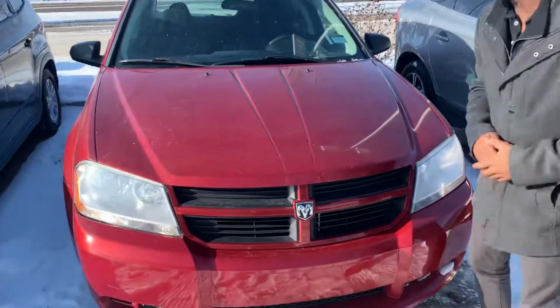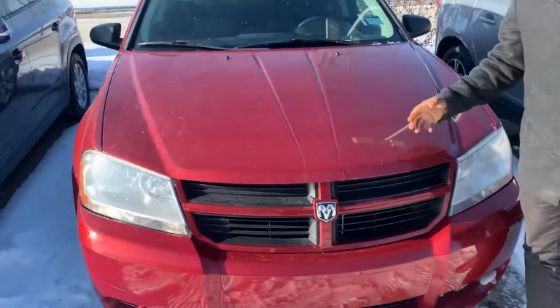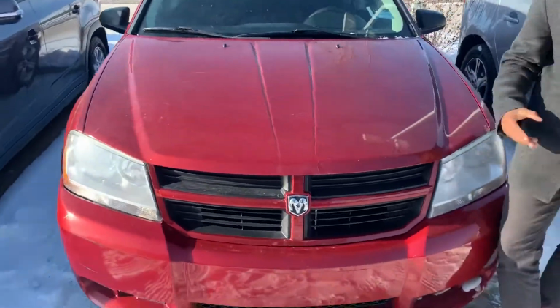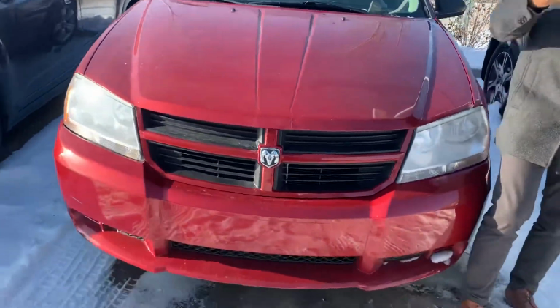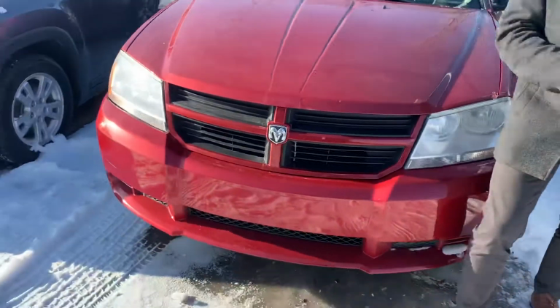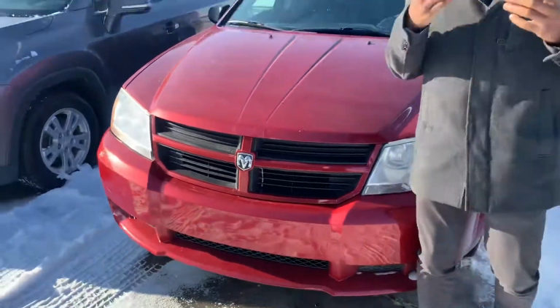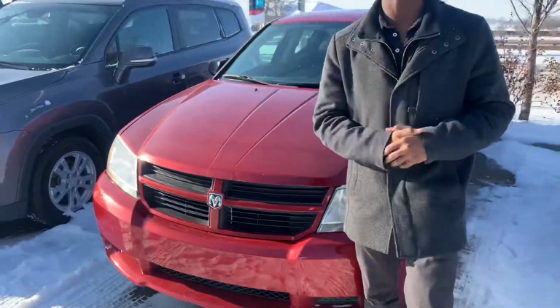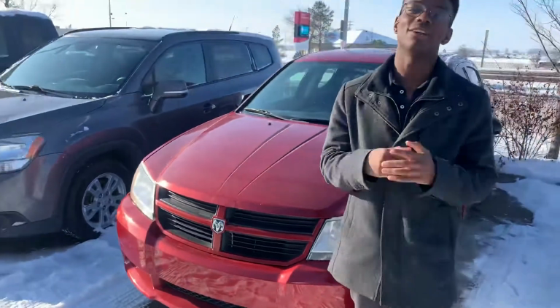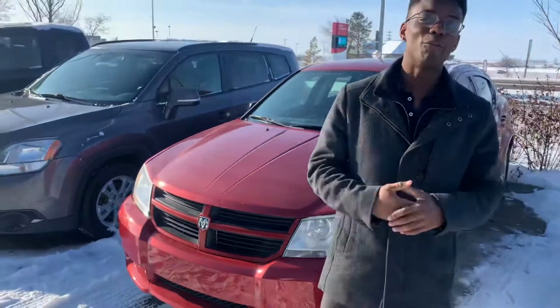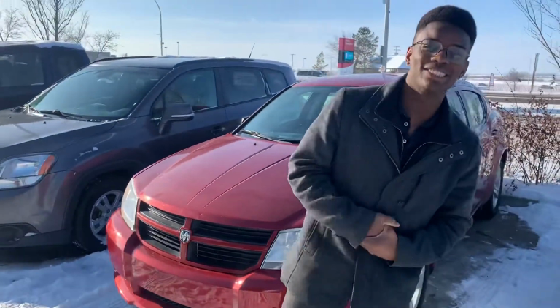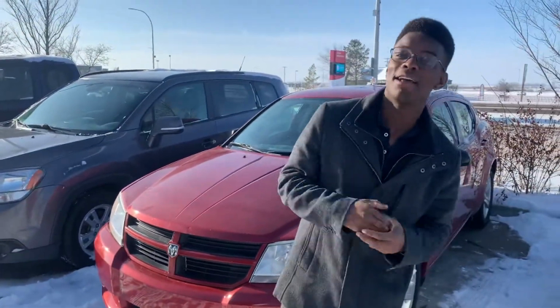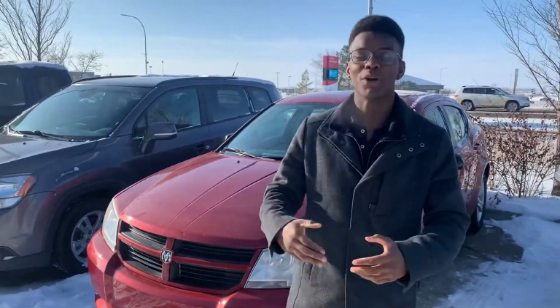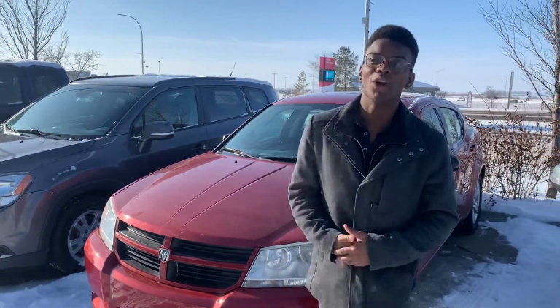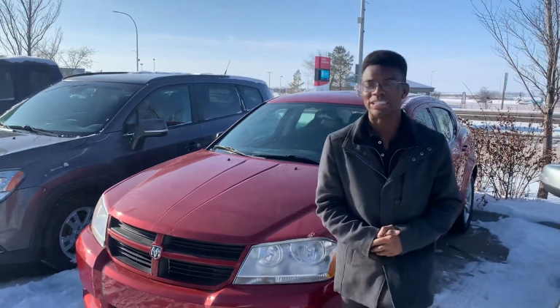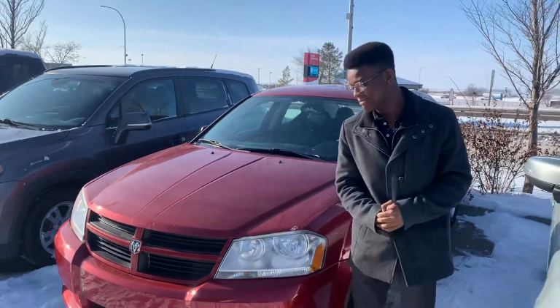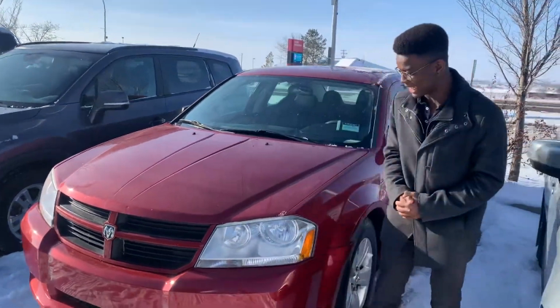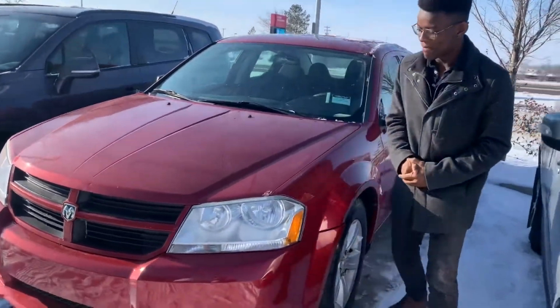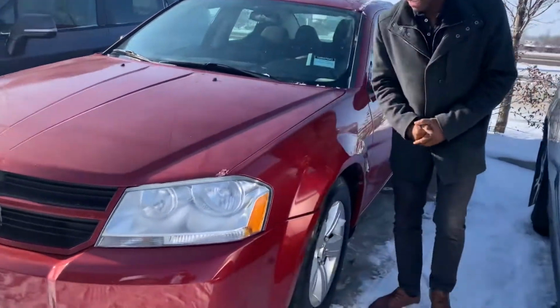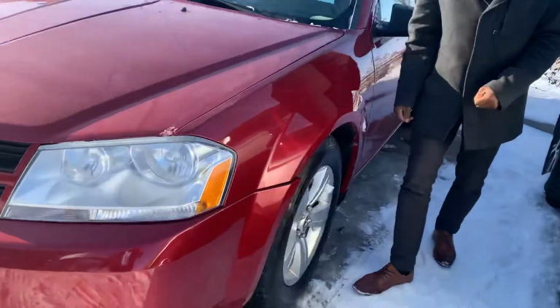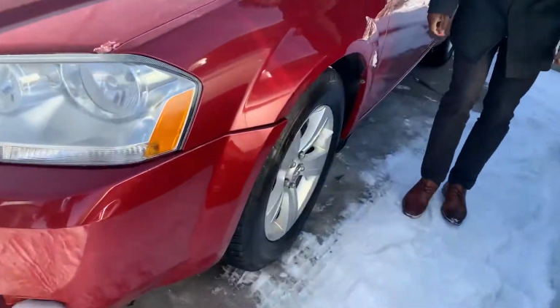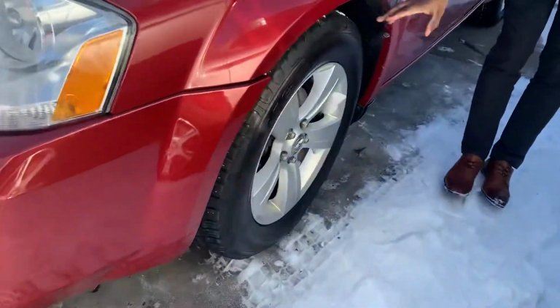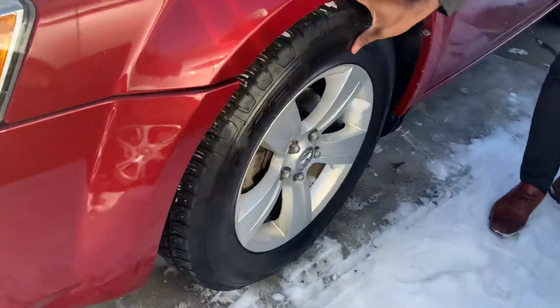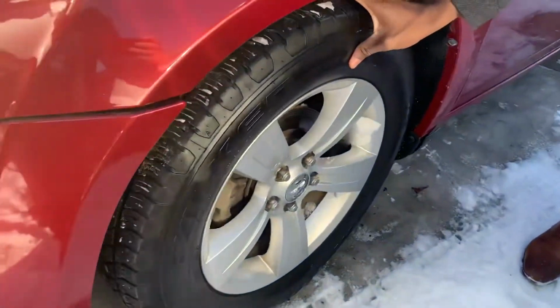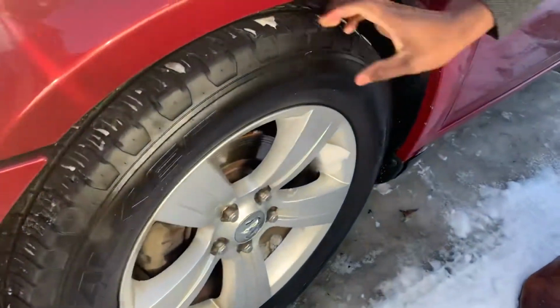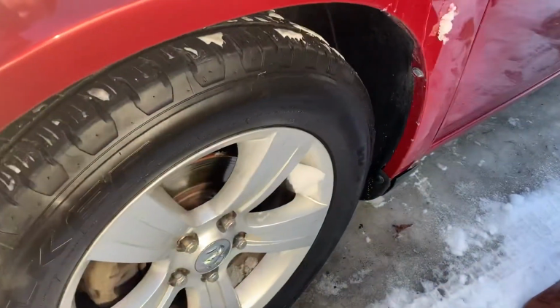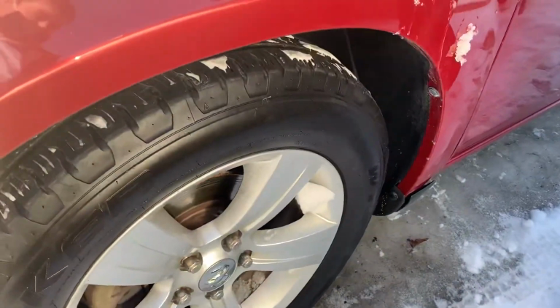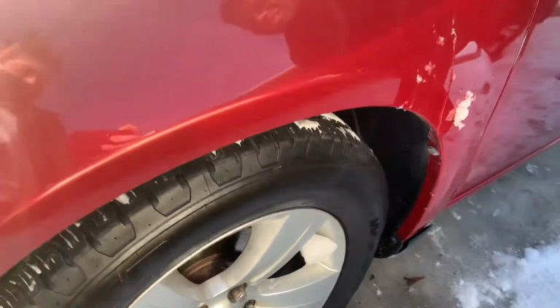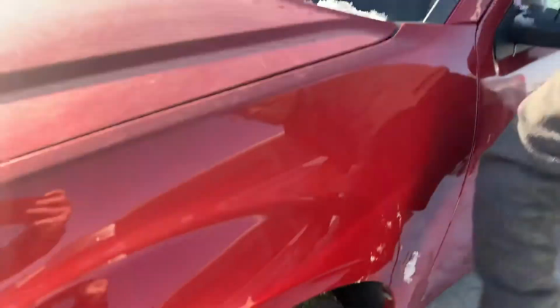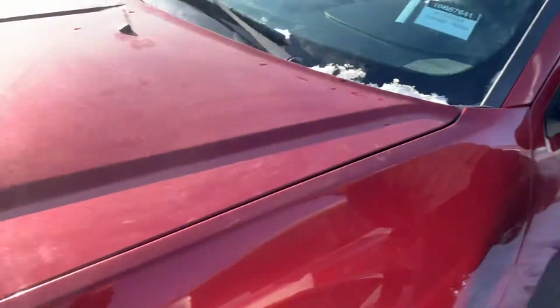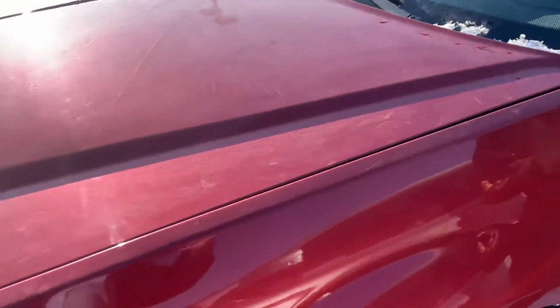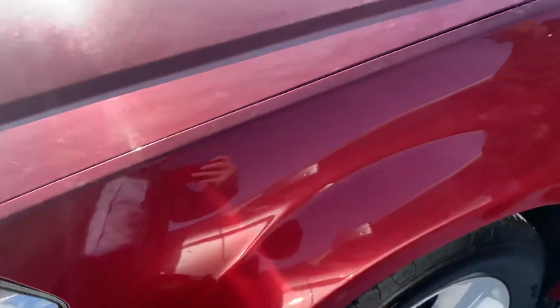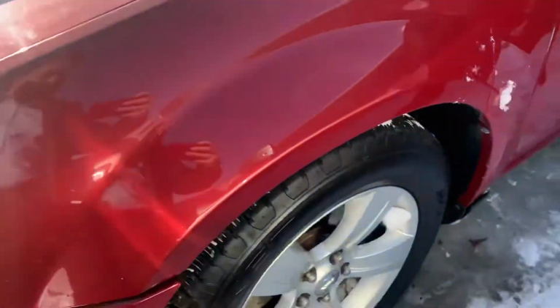Underneath the hood you get the nice fuel-efficient 2.4 liter four-cylinder engine, perfect for all your daily commuting. And along the side here you get some practically brand new all-season tires with those nice alloy wheels.